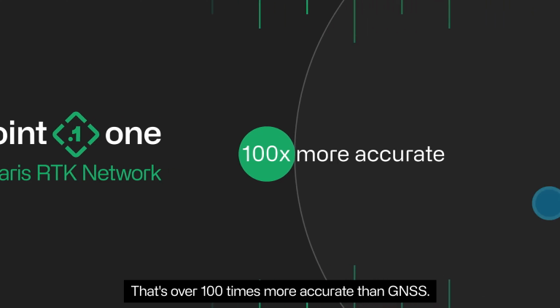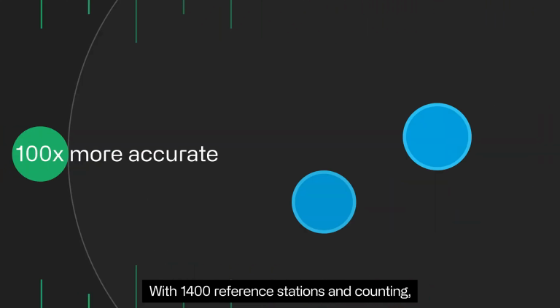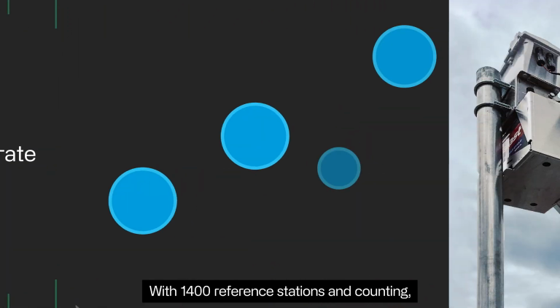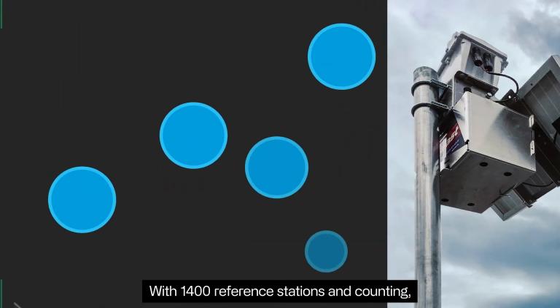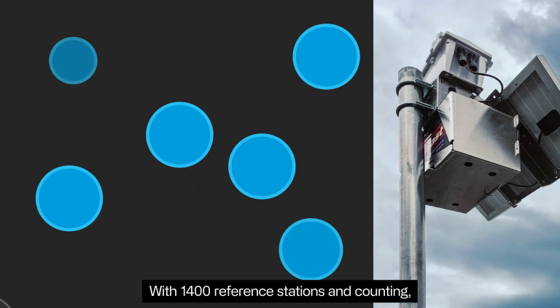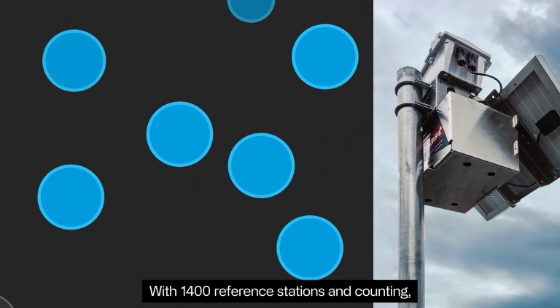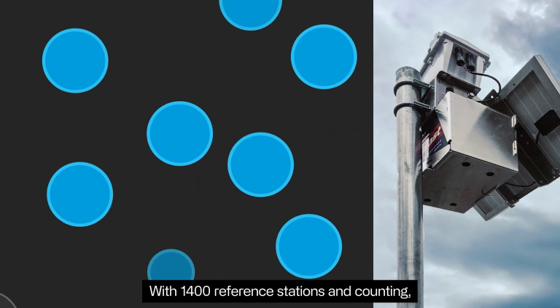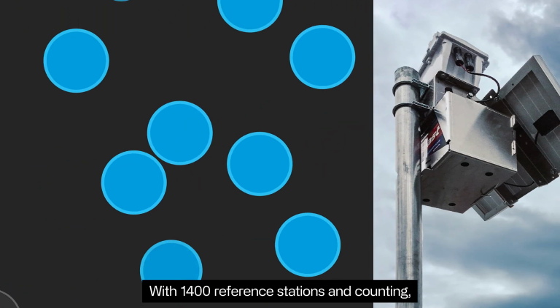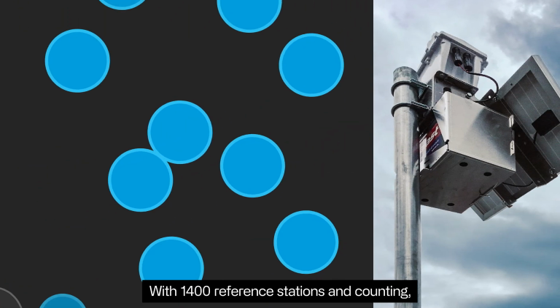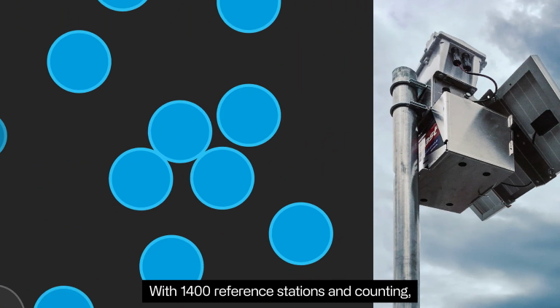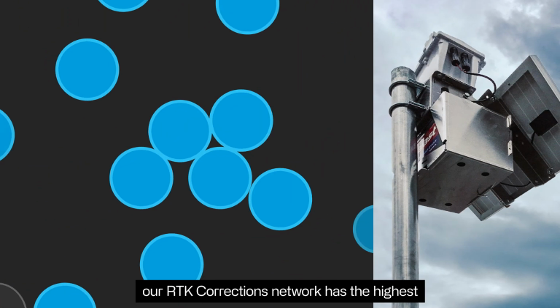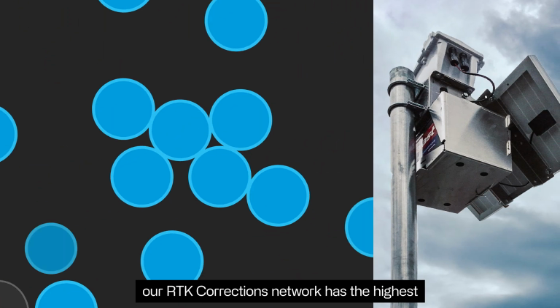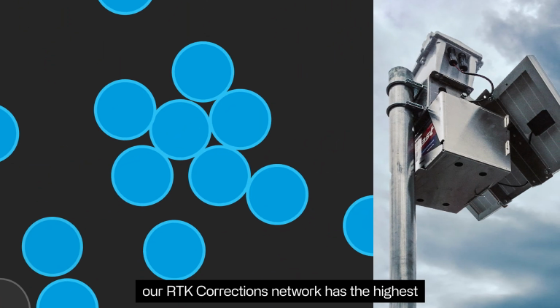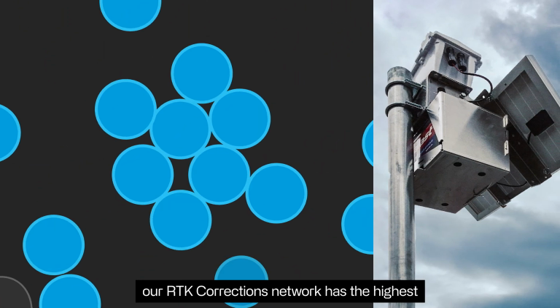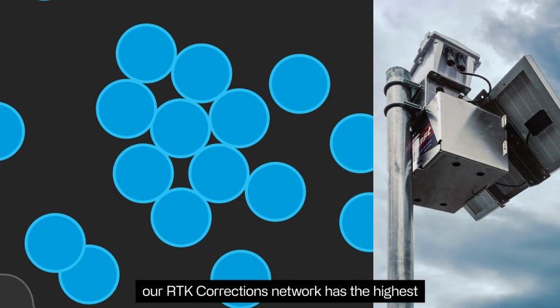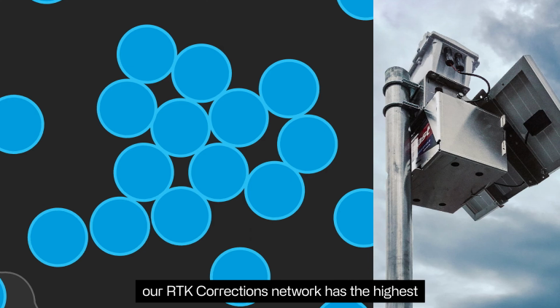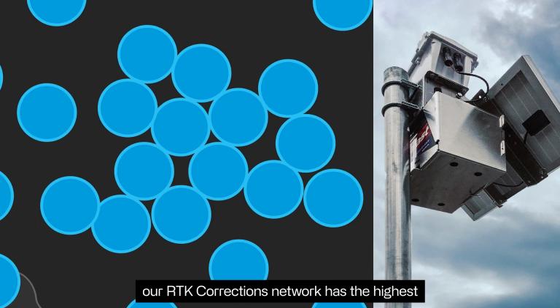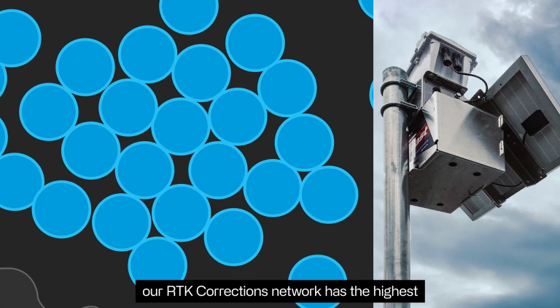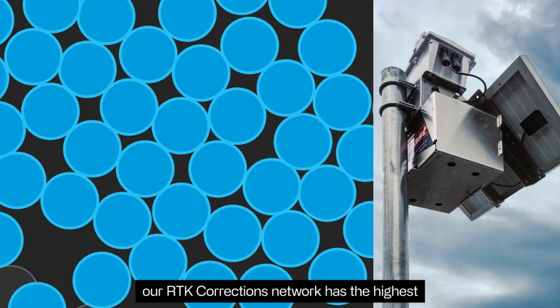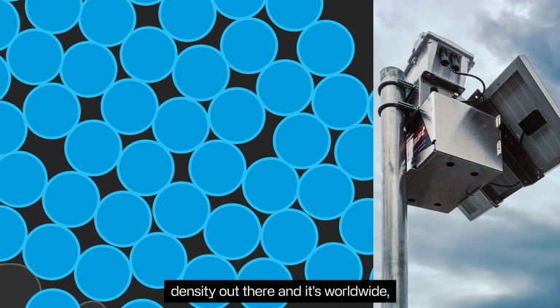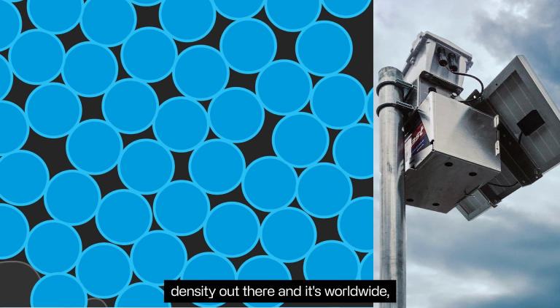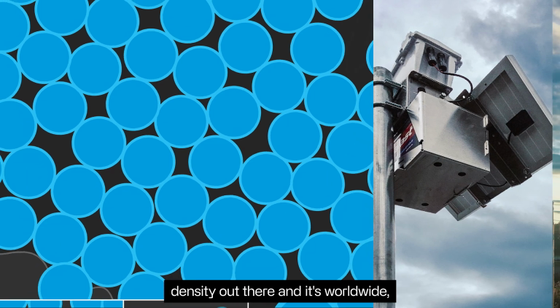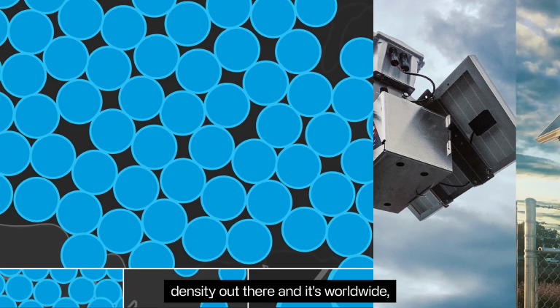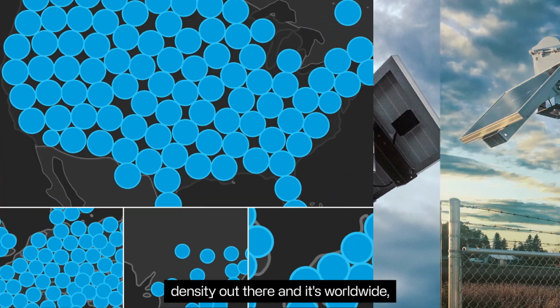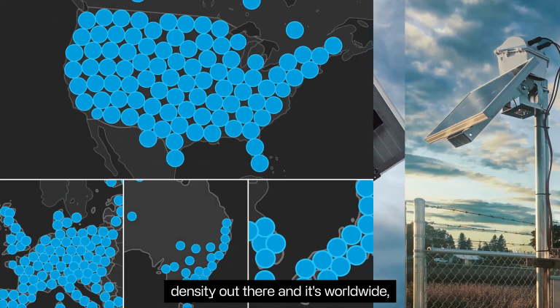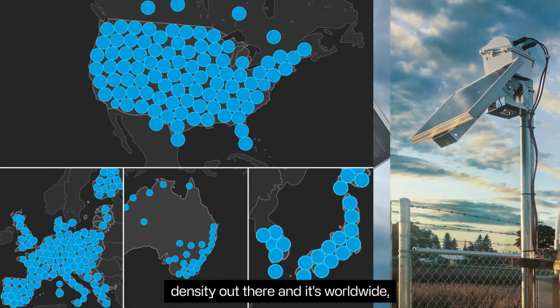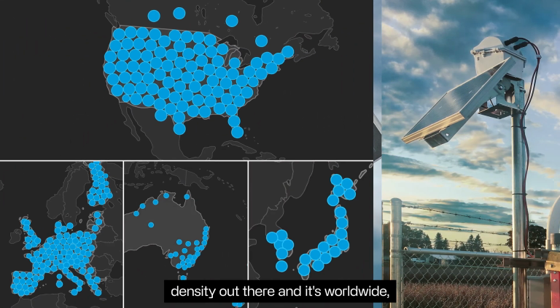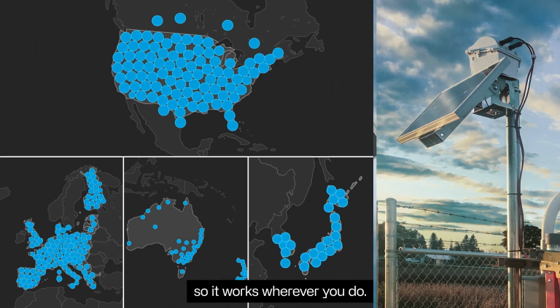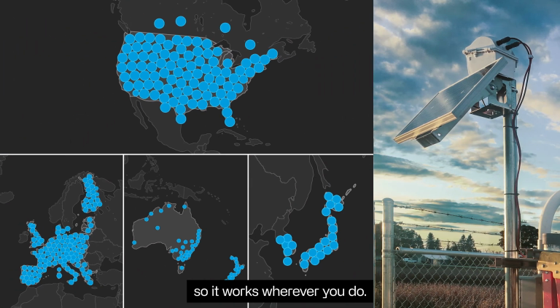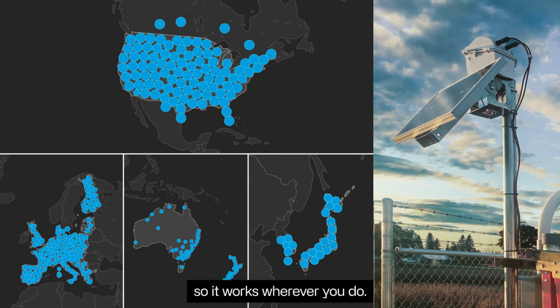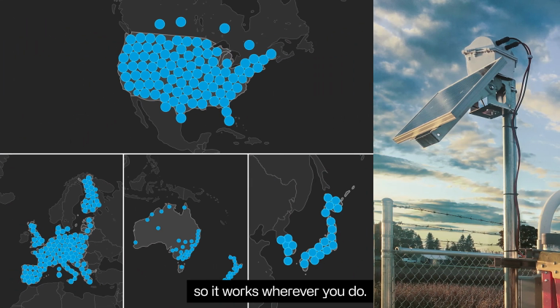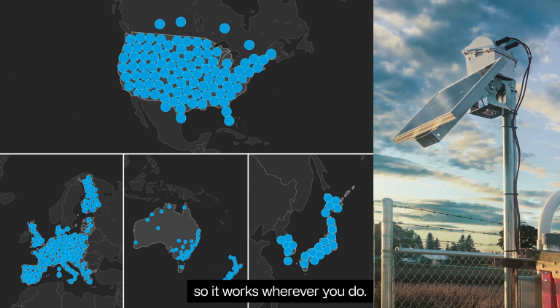With 1,400 reference stations and counting, our RTK corrections network has the highest density out there, and it's worldwide, so it works wherever you do.